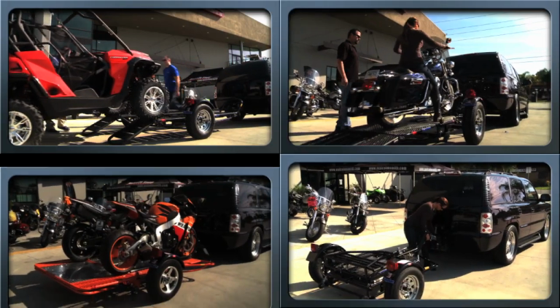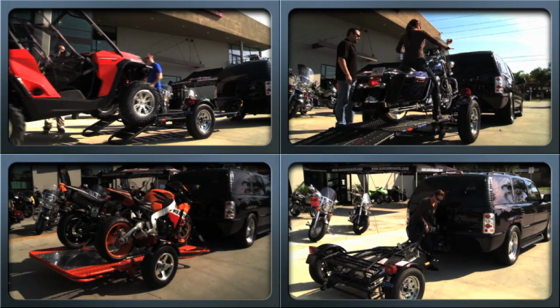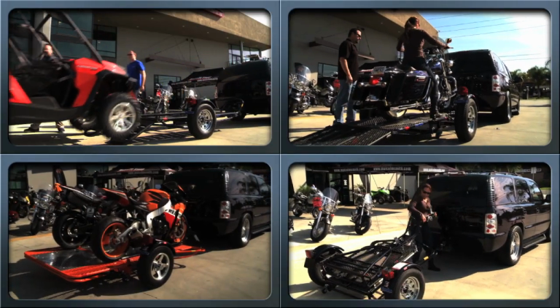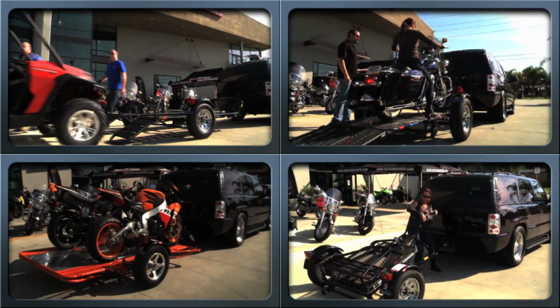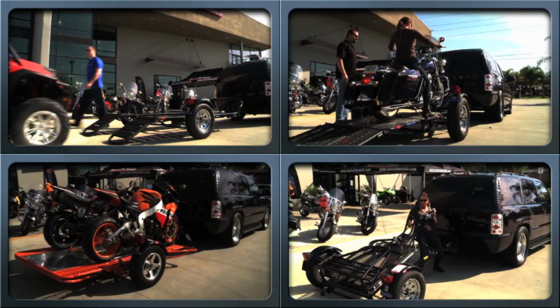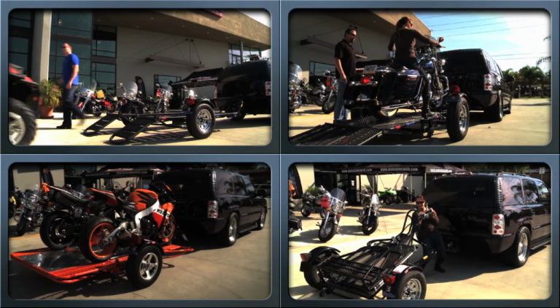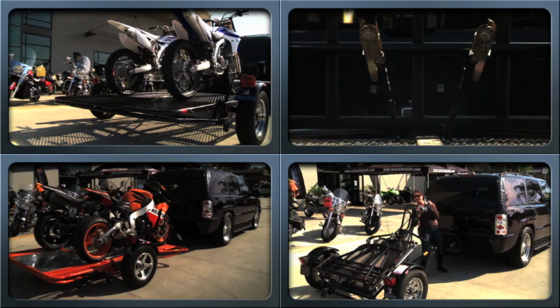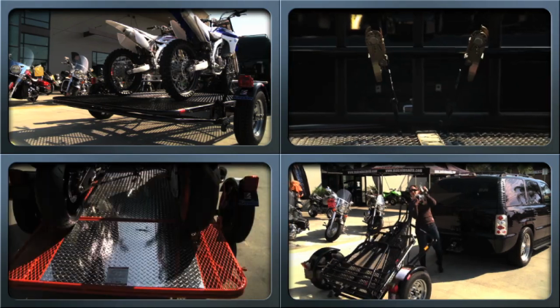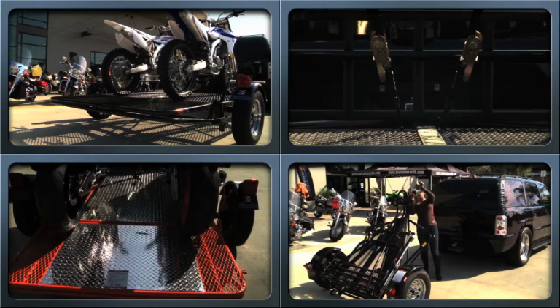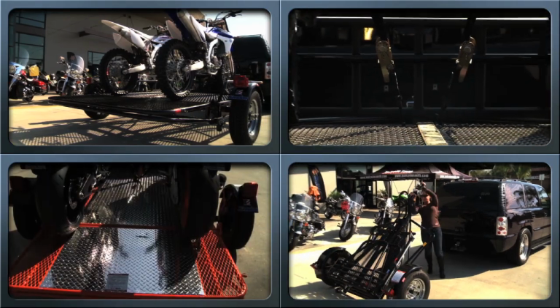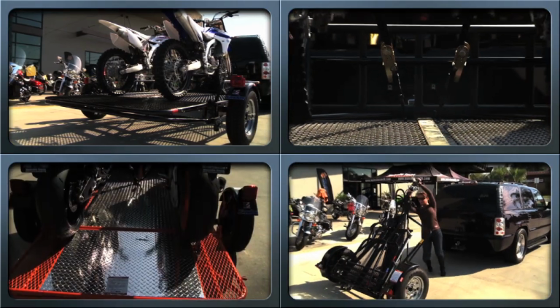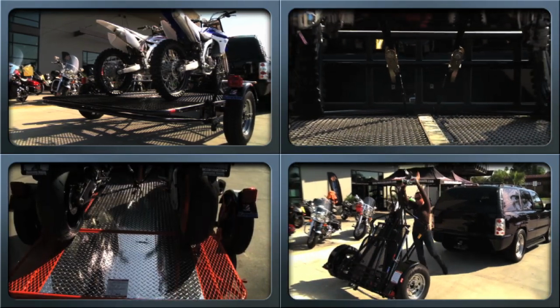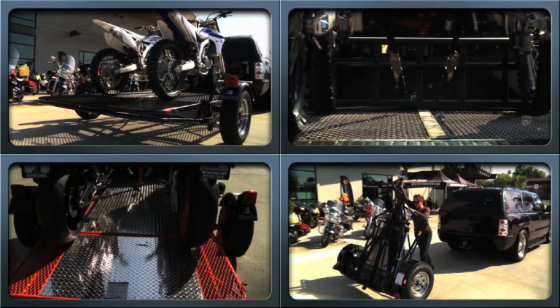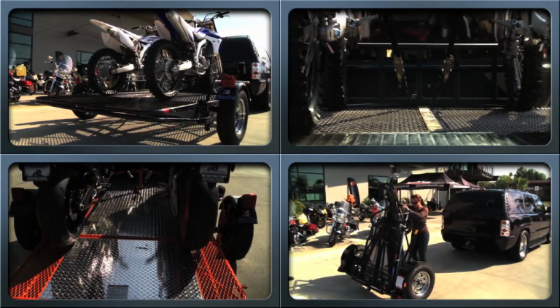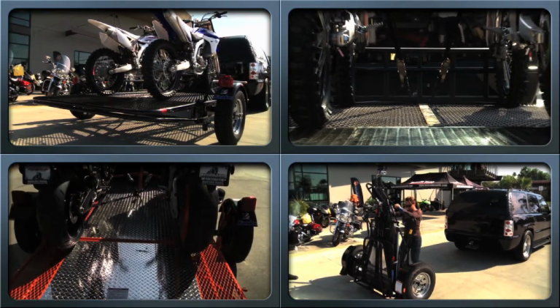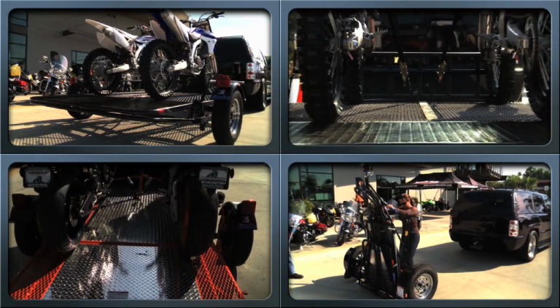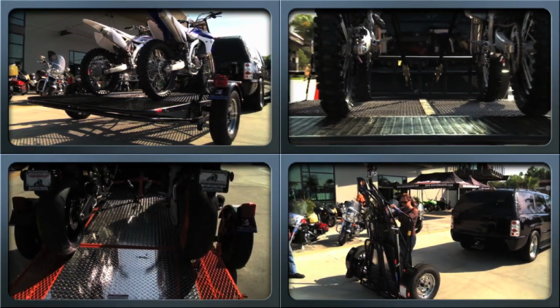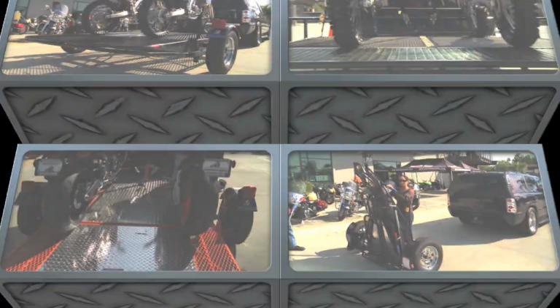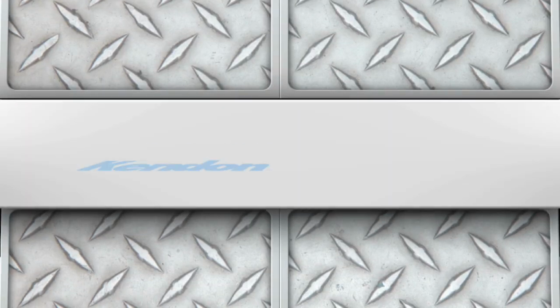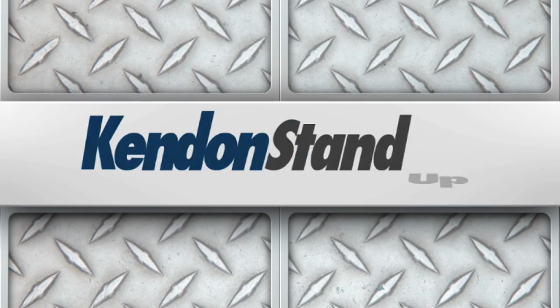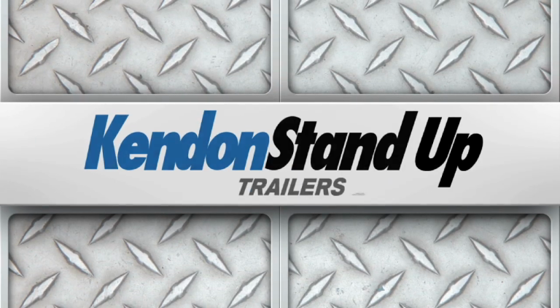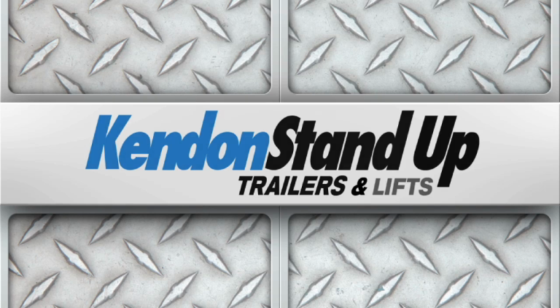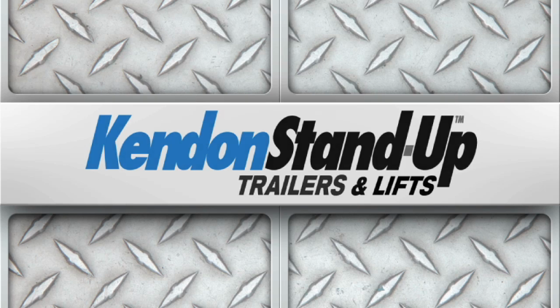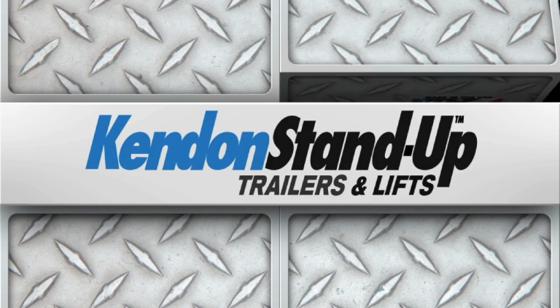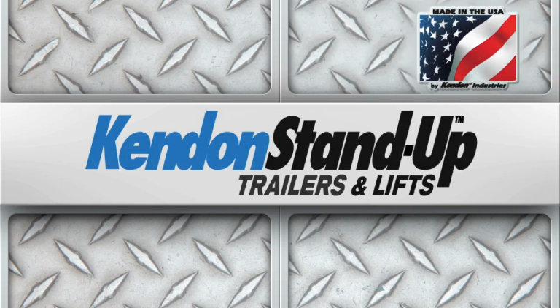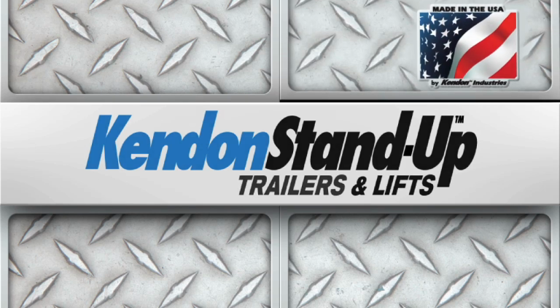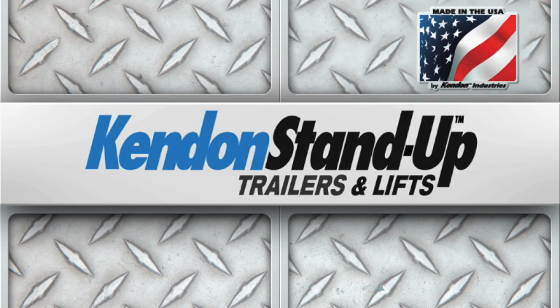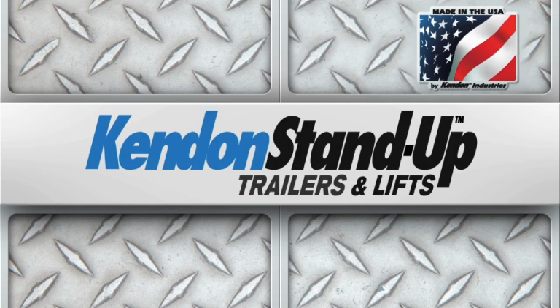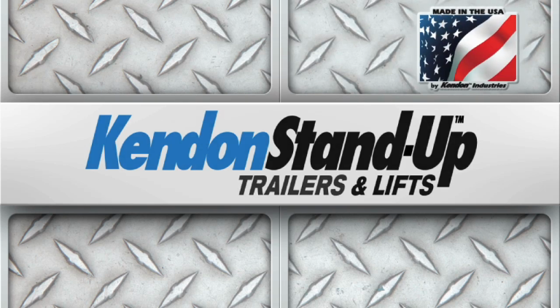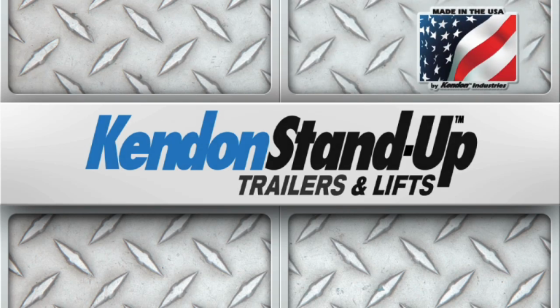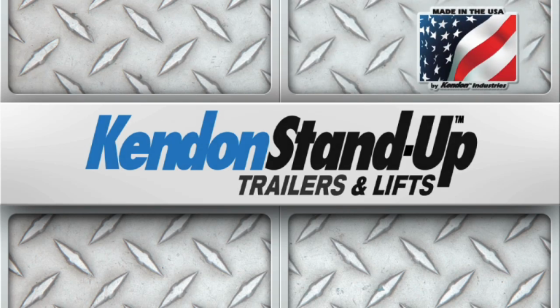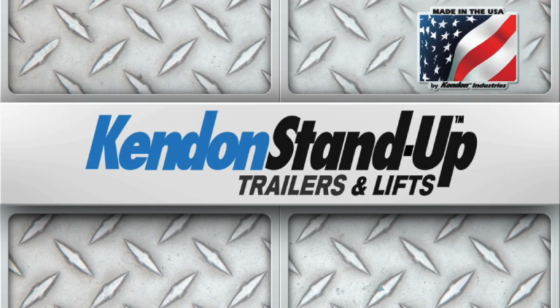If you ride one thing or everything, Kenden has a purpose-built high-performance trailer solution. There's only one original, and it remains the choice of industry professionals. Go with the American-built professional choice.